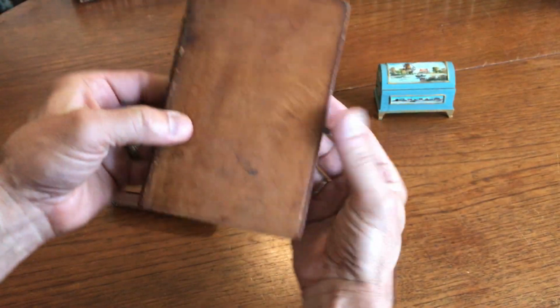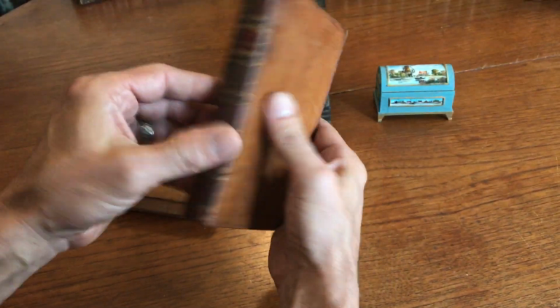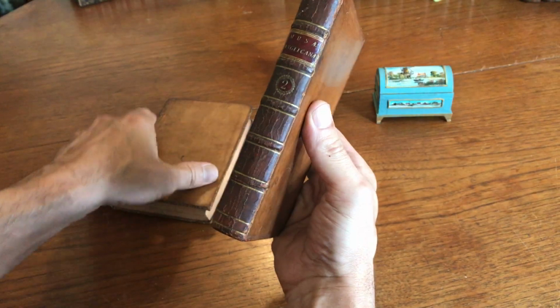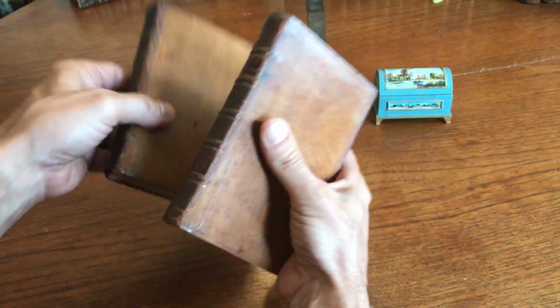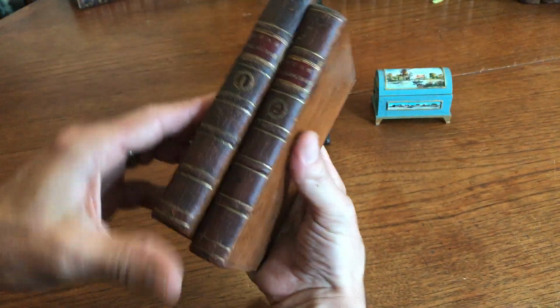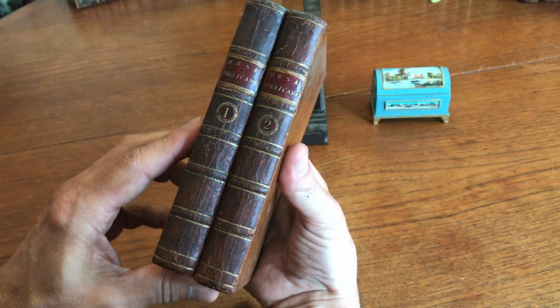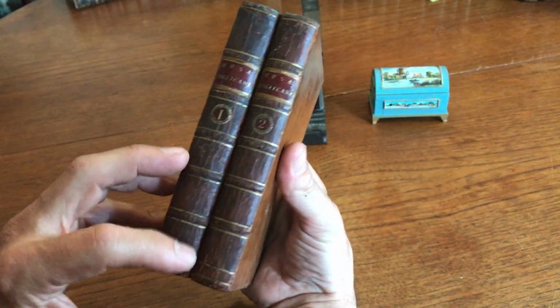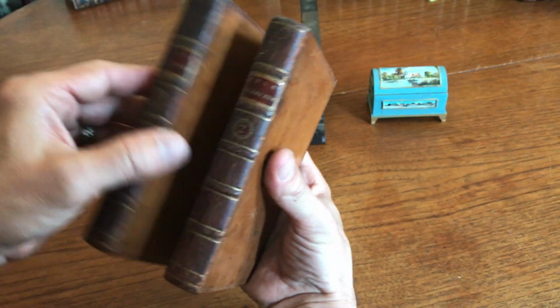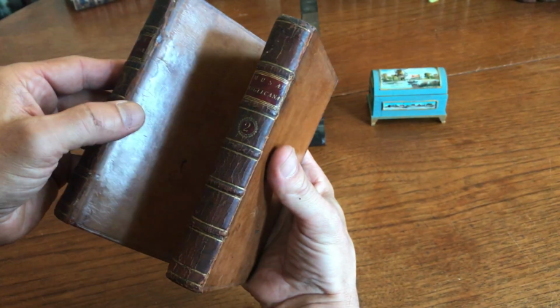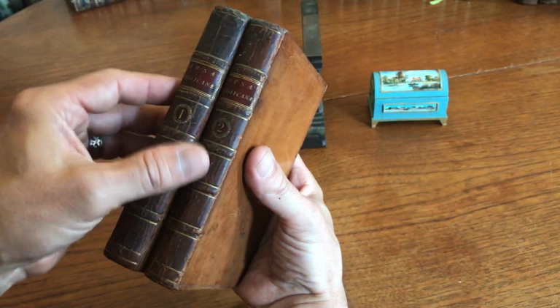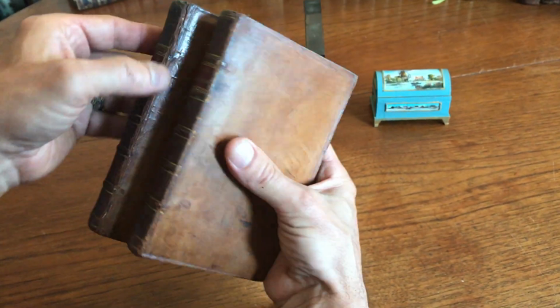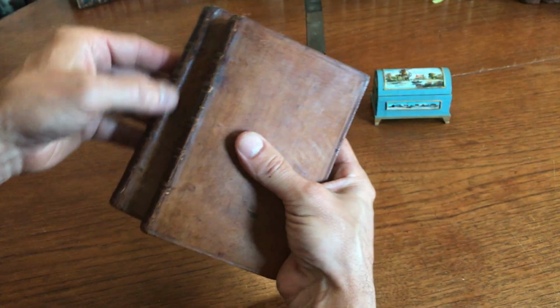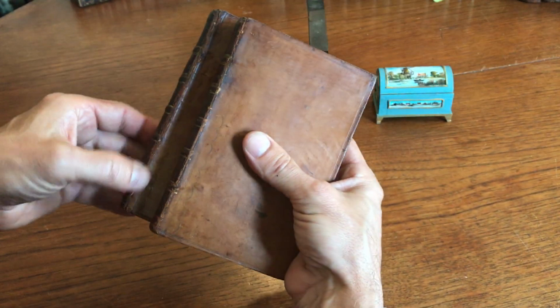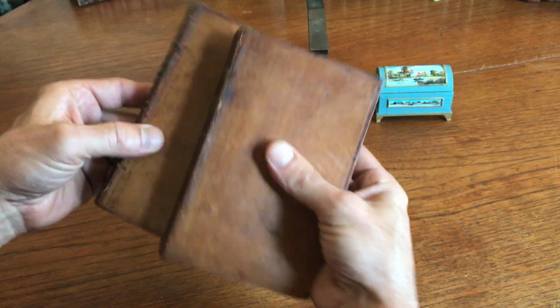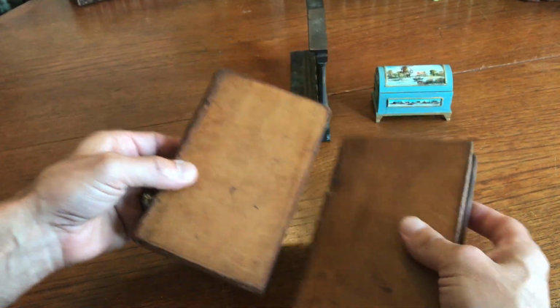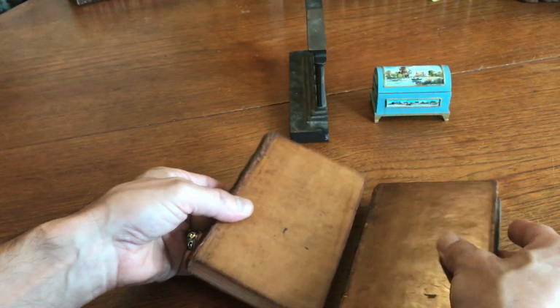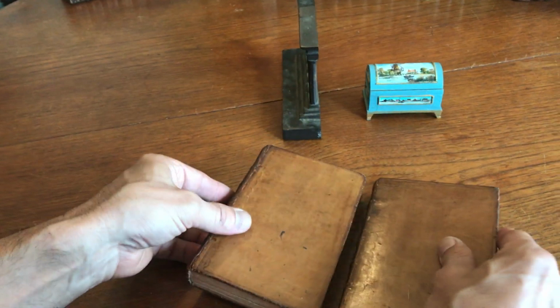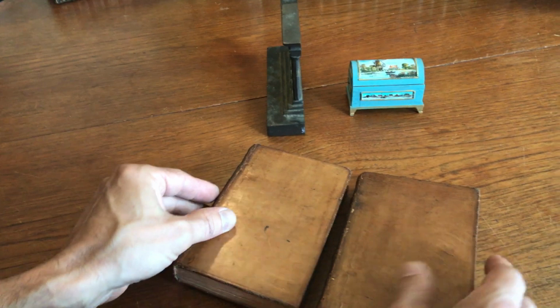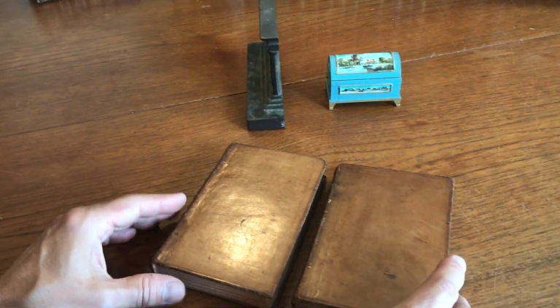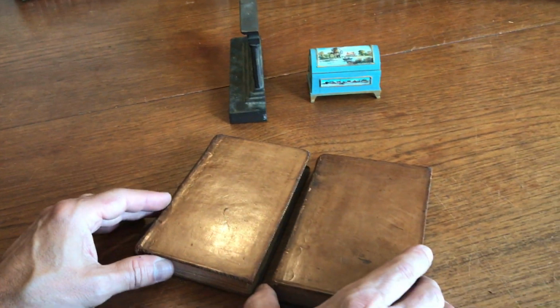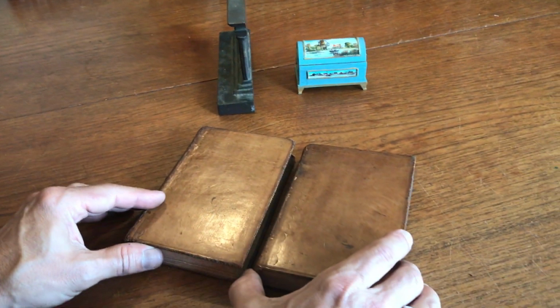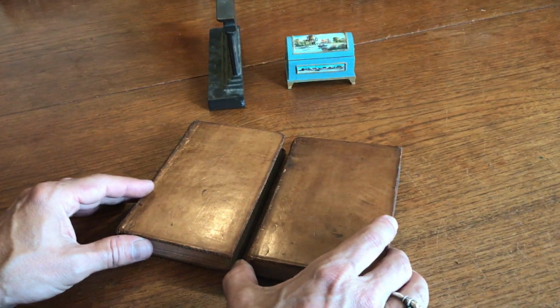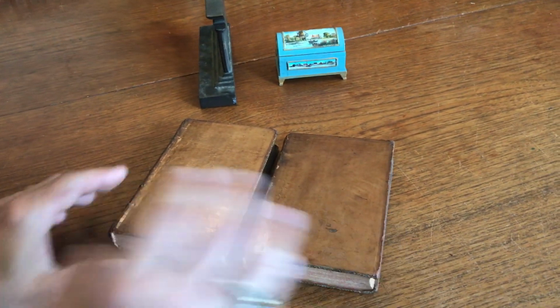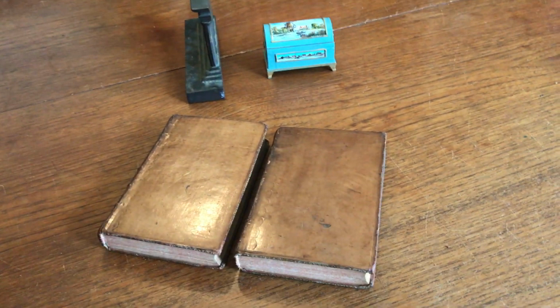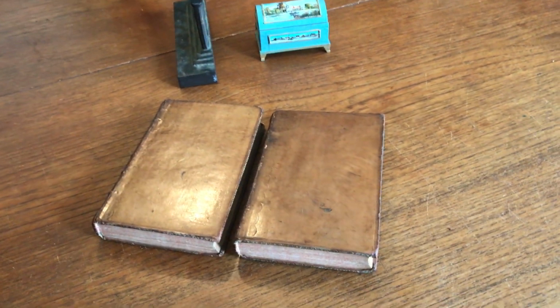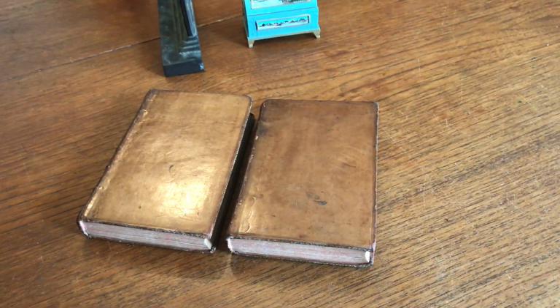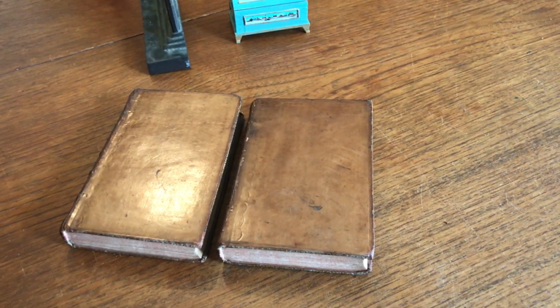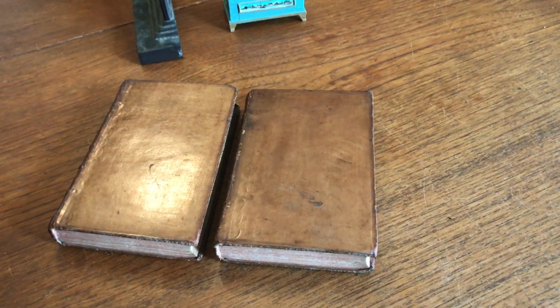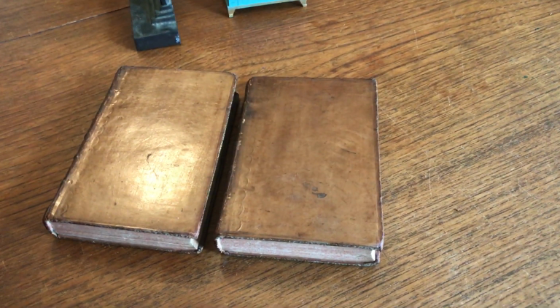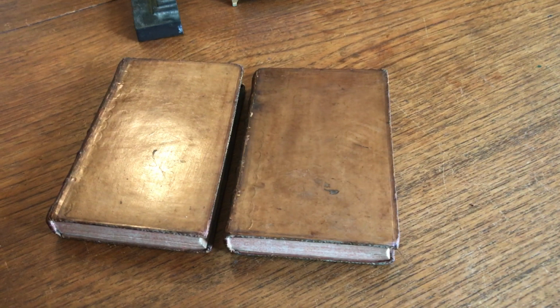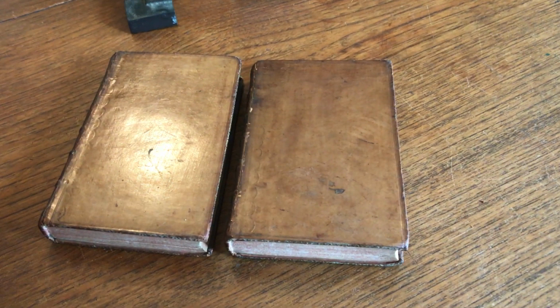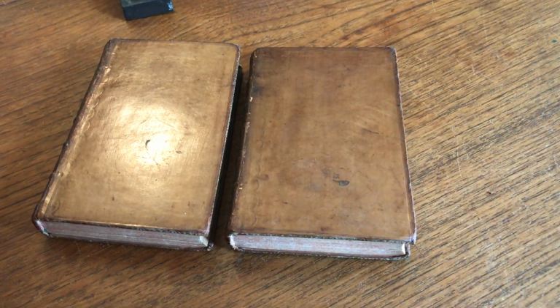The bindings are sturdy, the spines are a little bit dried, the joints are a bit cracked, but both bindings are sound, clean, and tight. This pair is available online from me, Brian DiMambro.